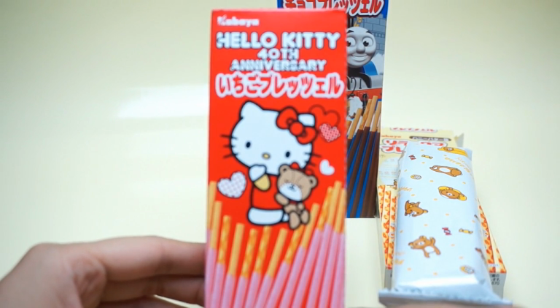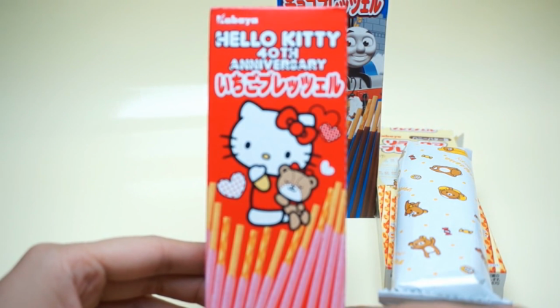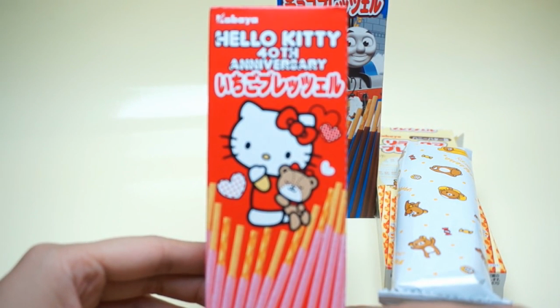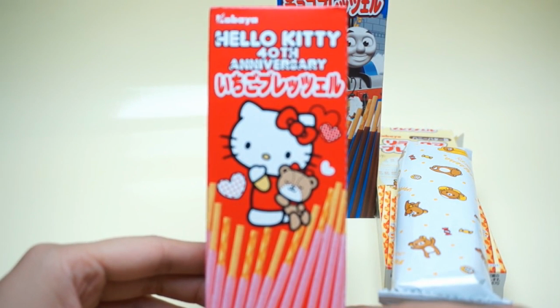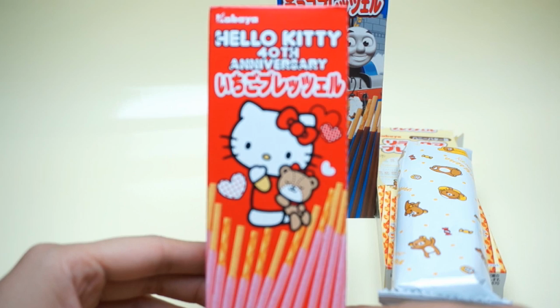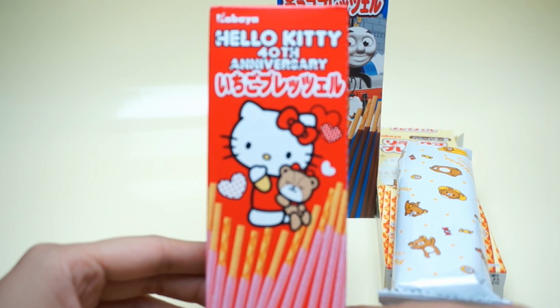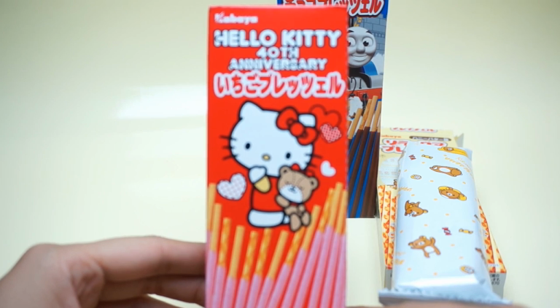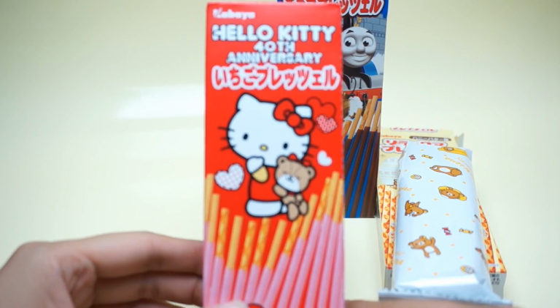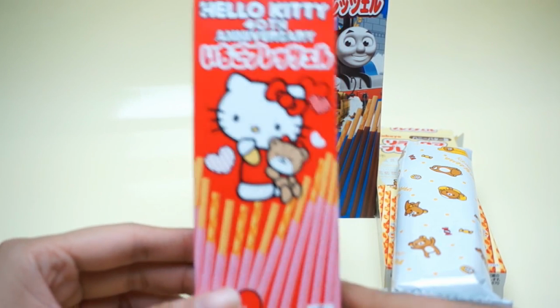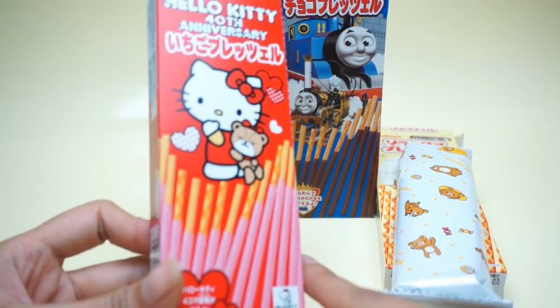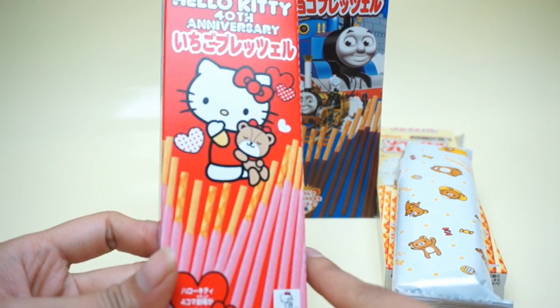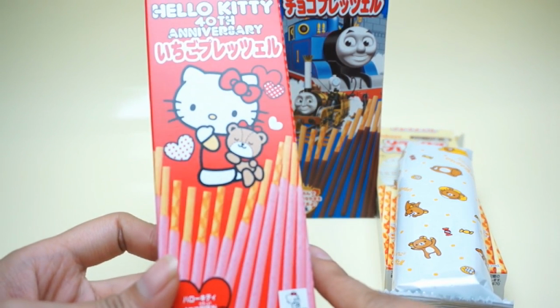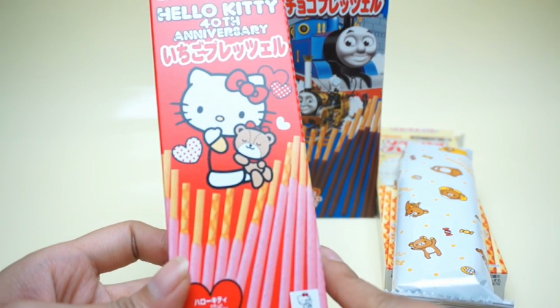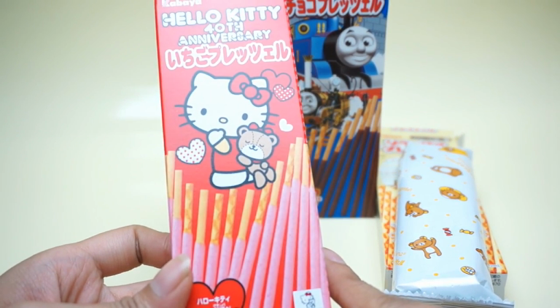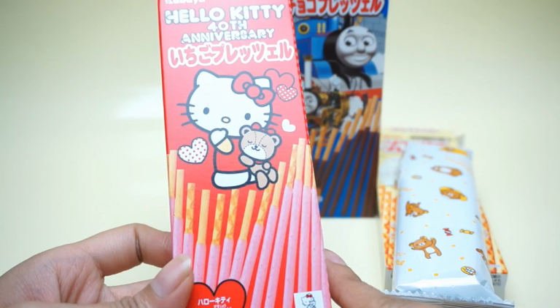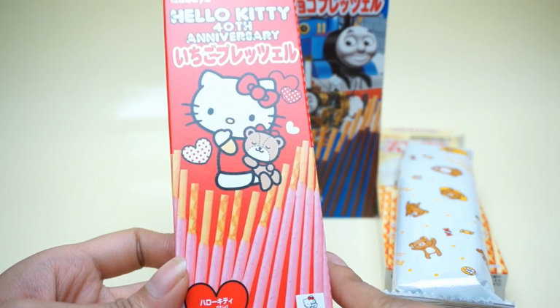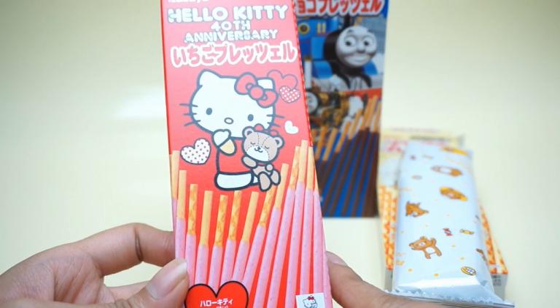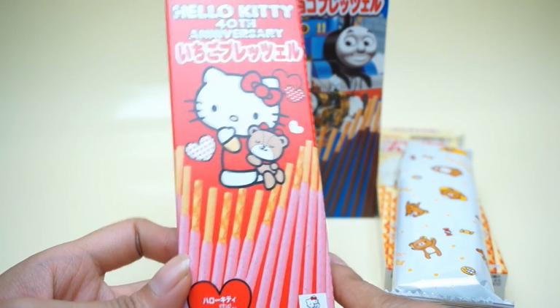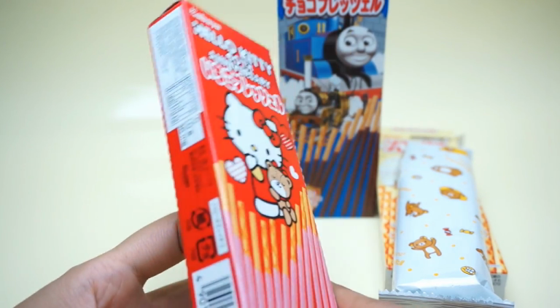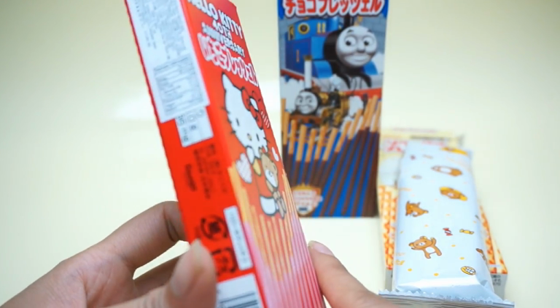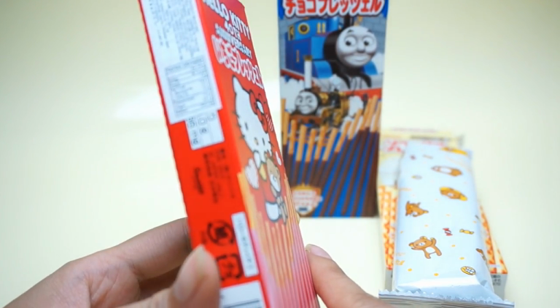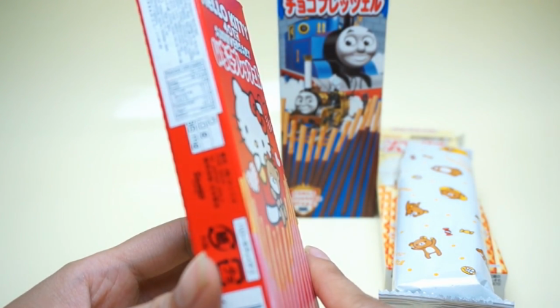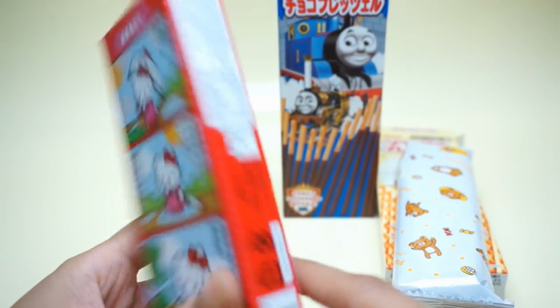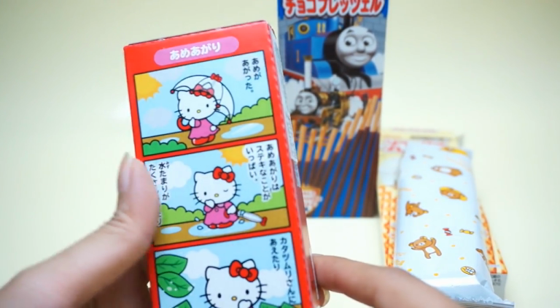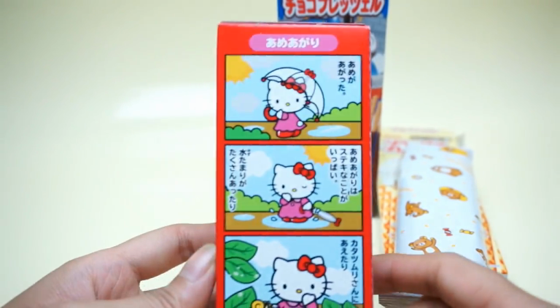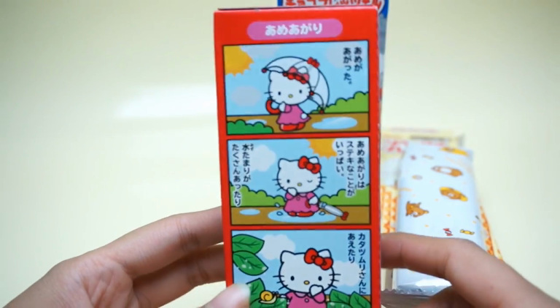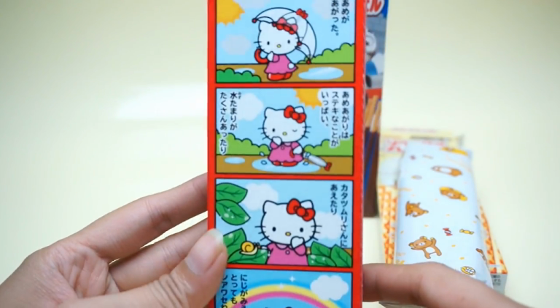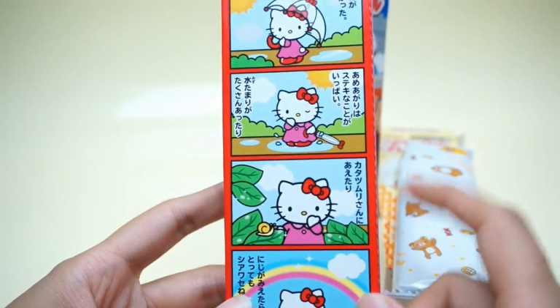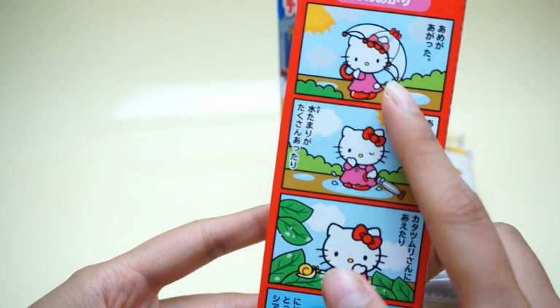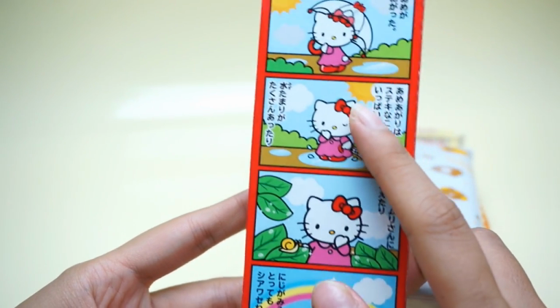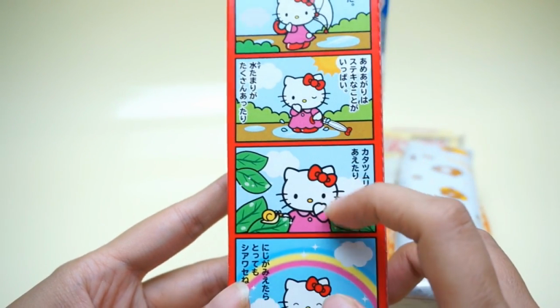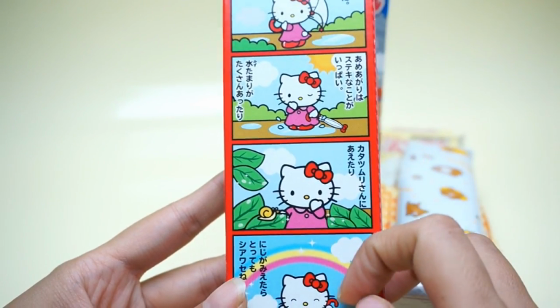Now we see the Hello Kitty 40th anniversary. This is a product of Japan. We can see it has a big yellow Hello Kitty 40th anniversary picture here.